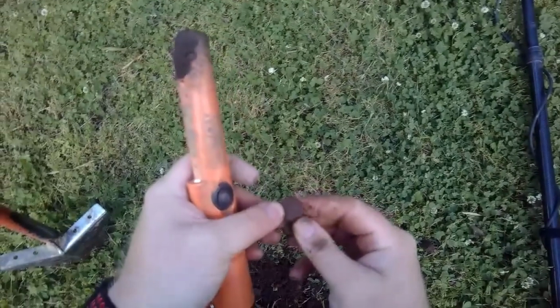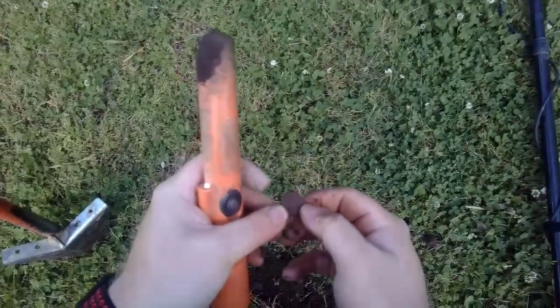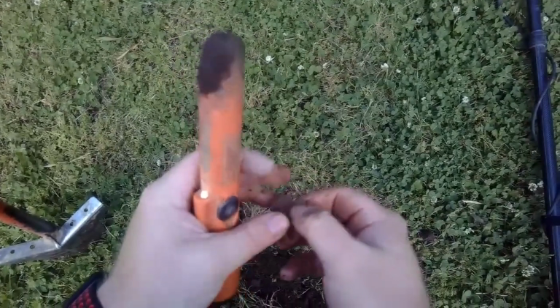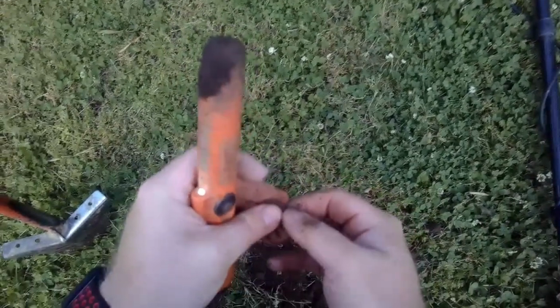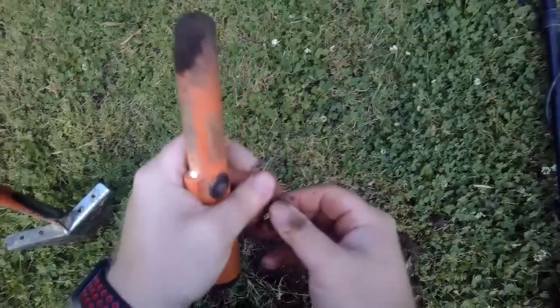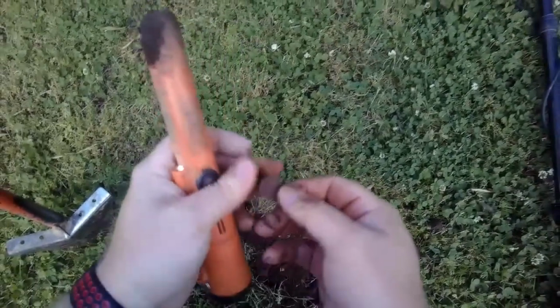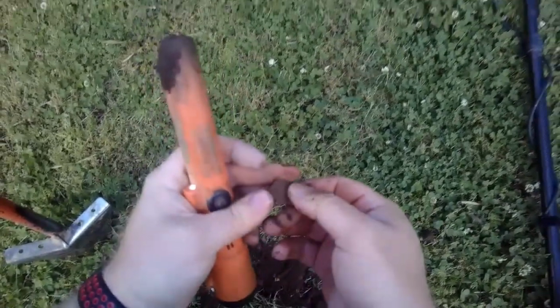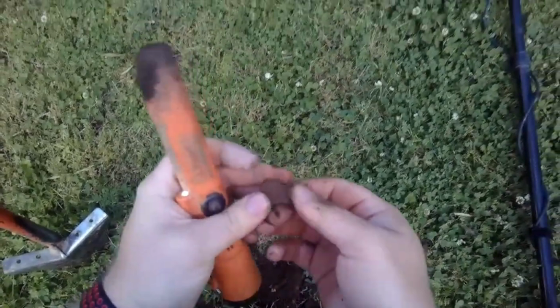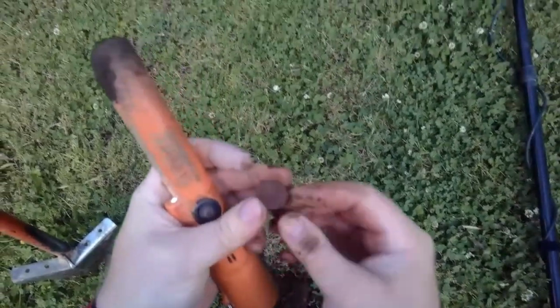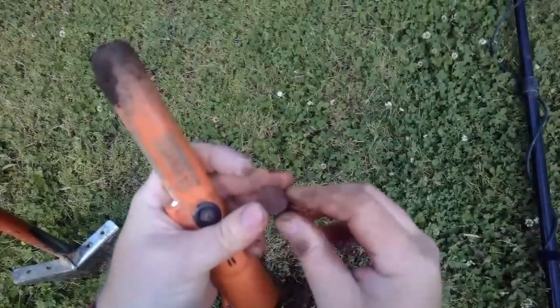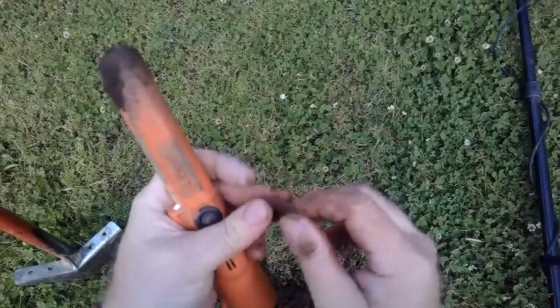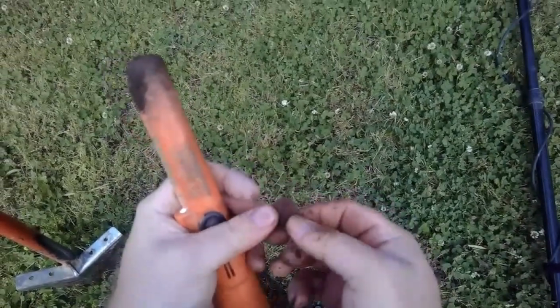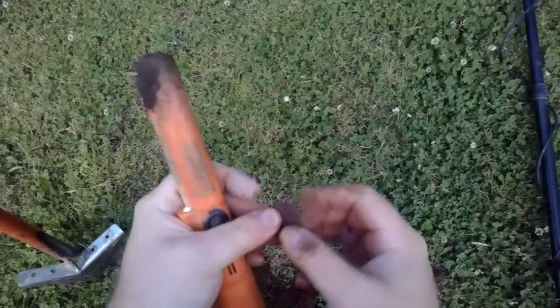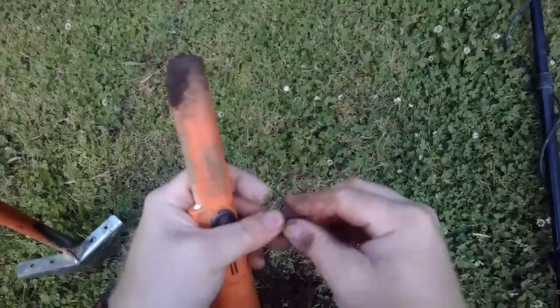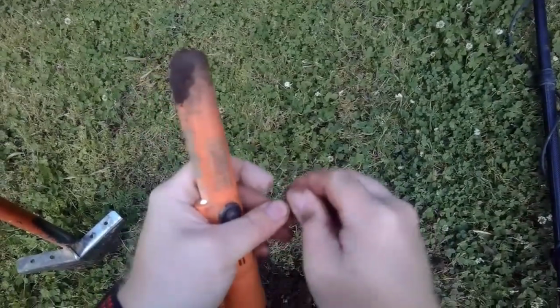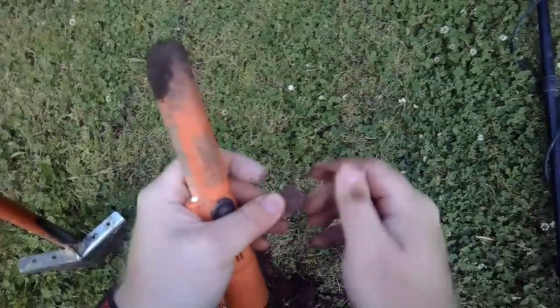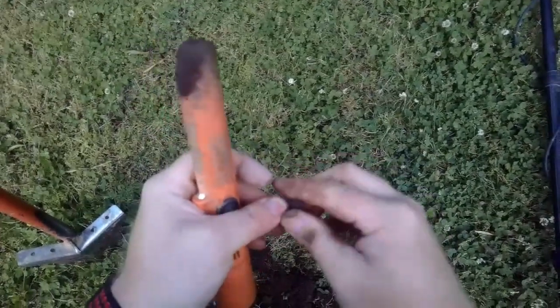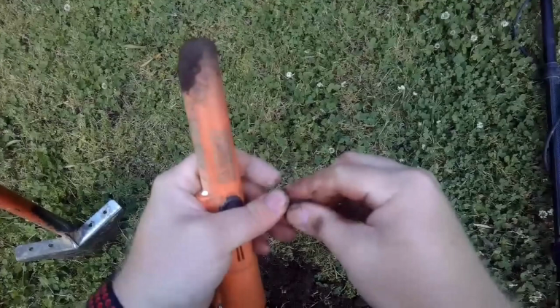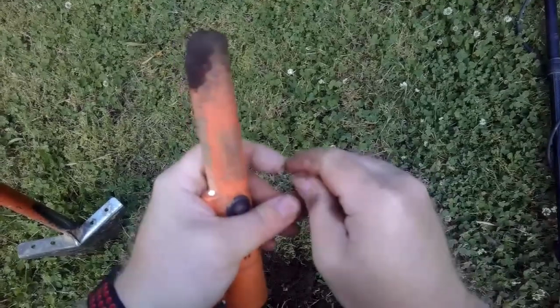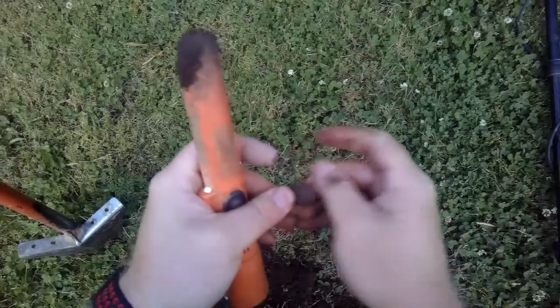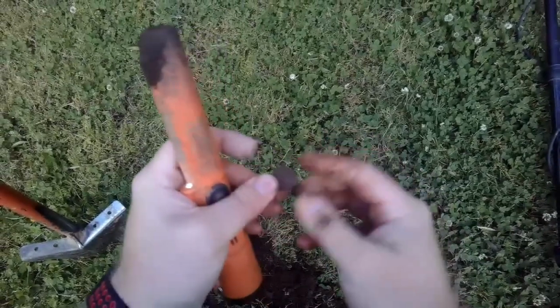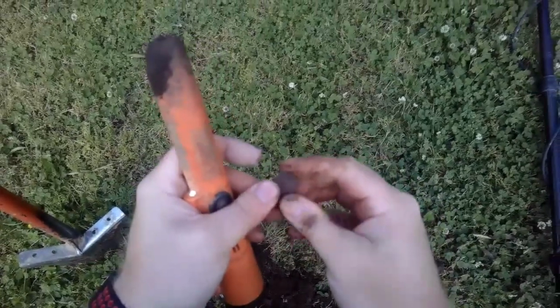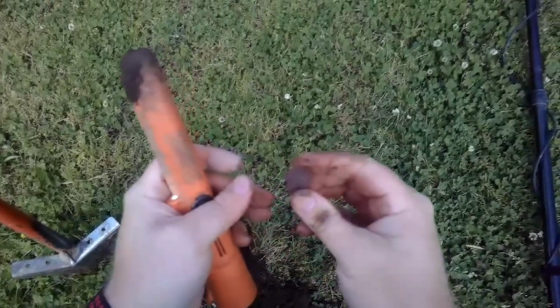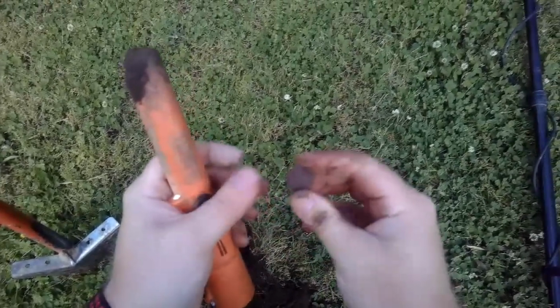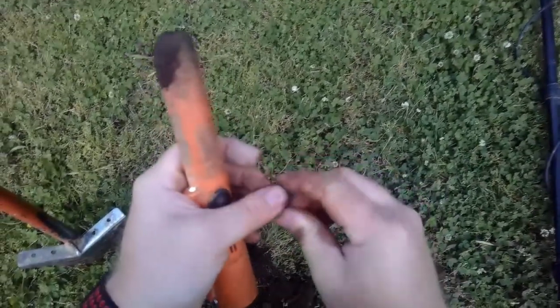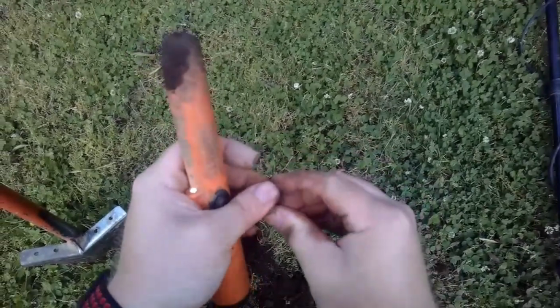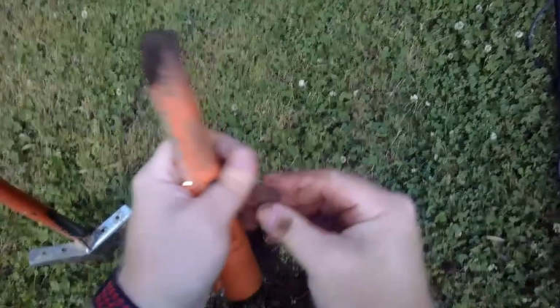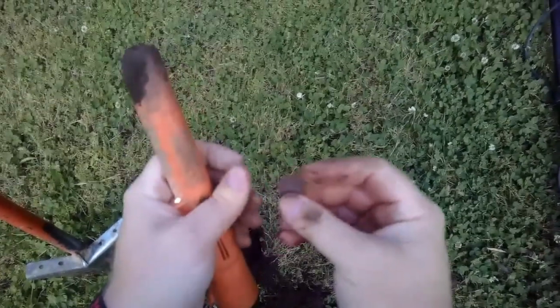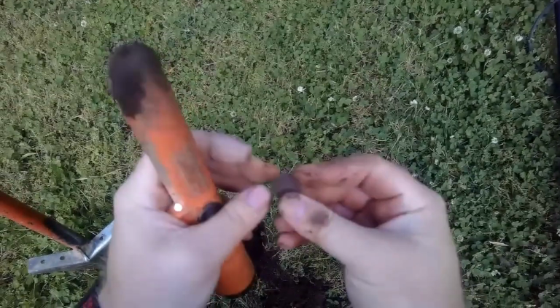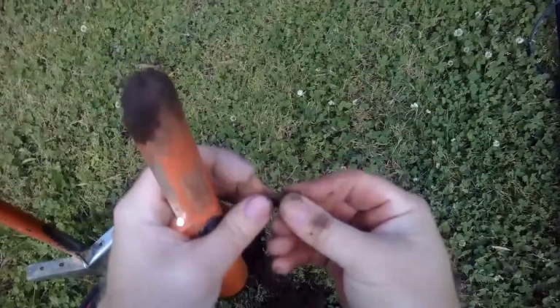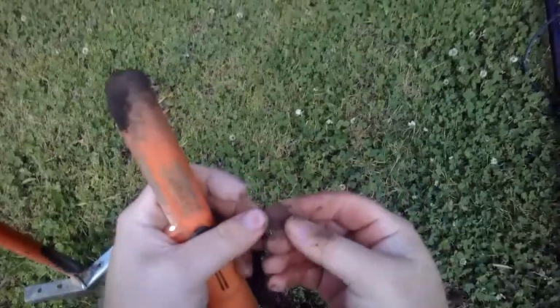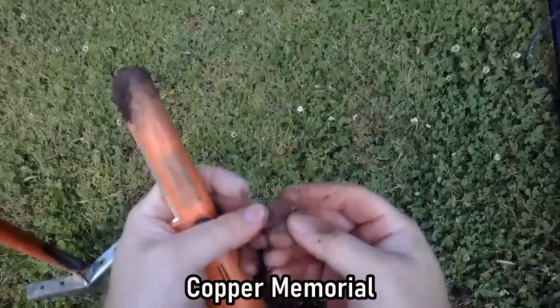That's going to be a penny — either a Wheatie or a copper memorial.